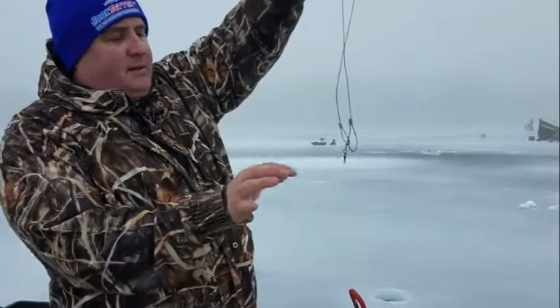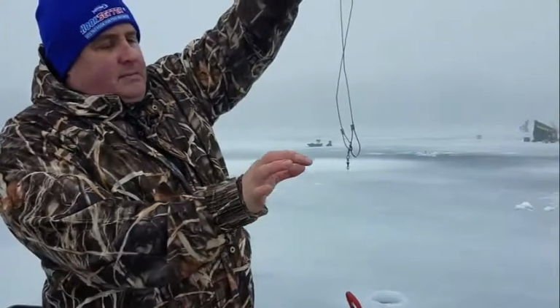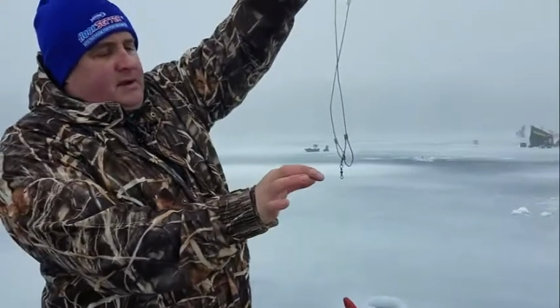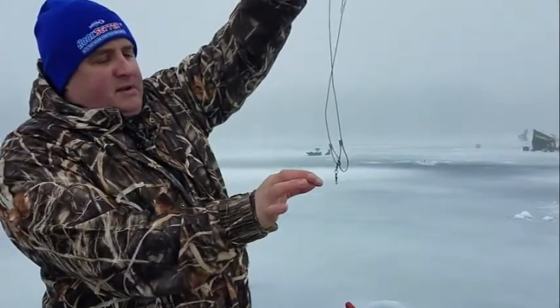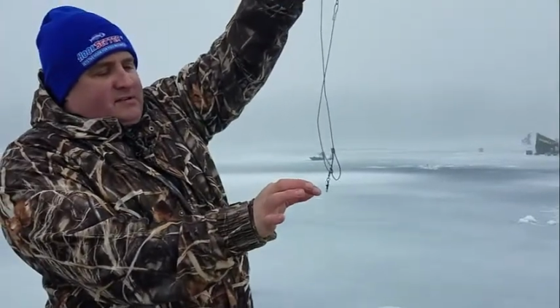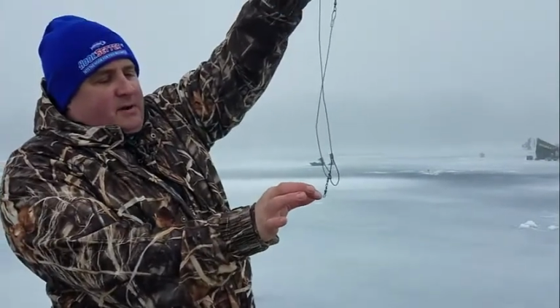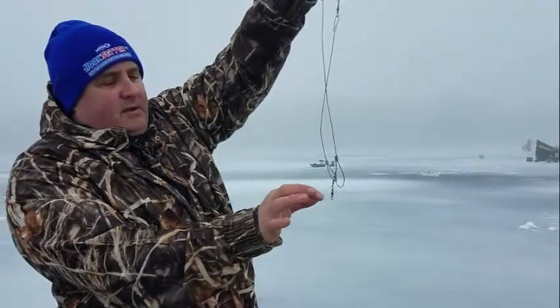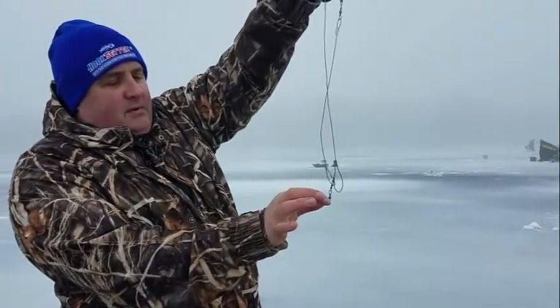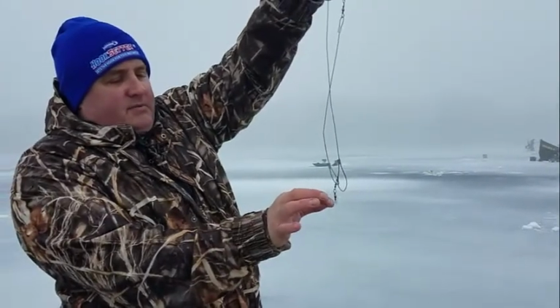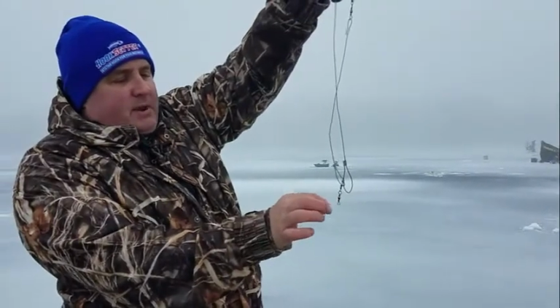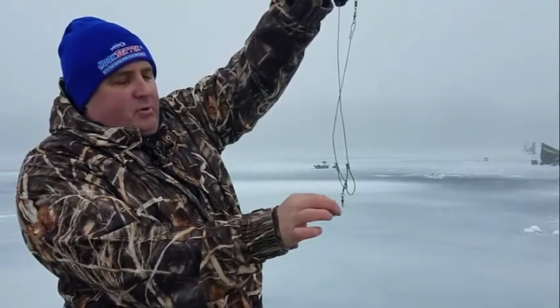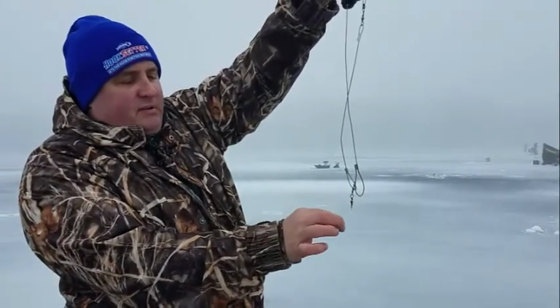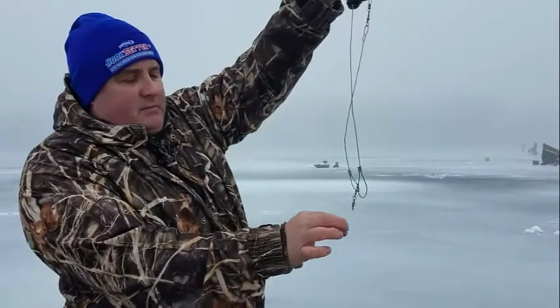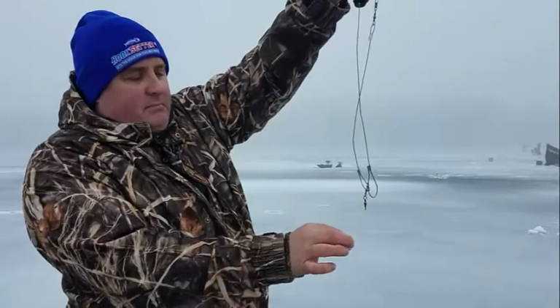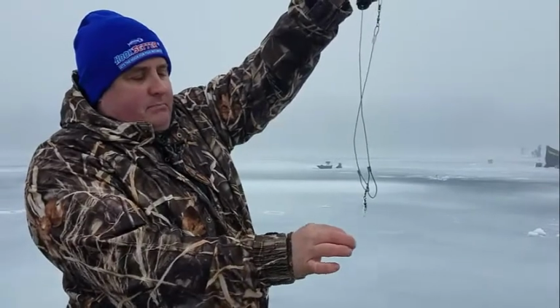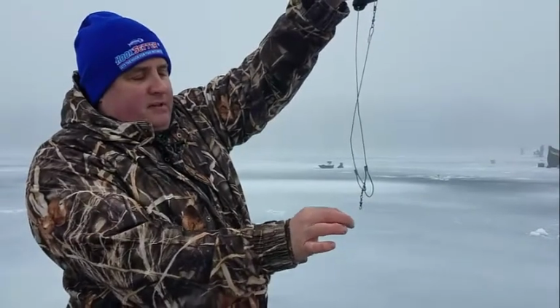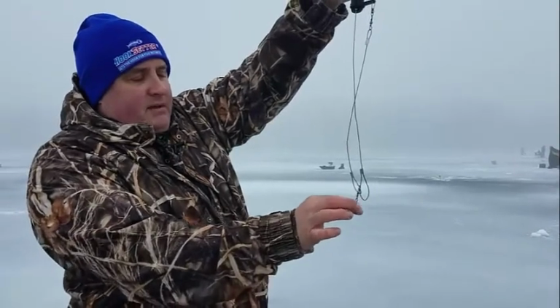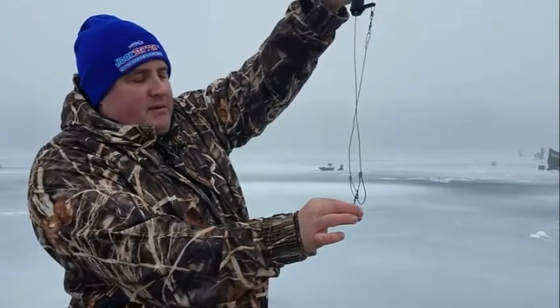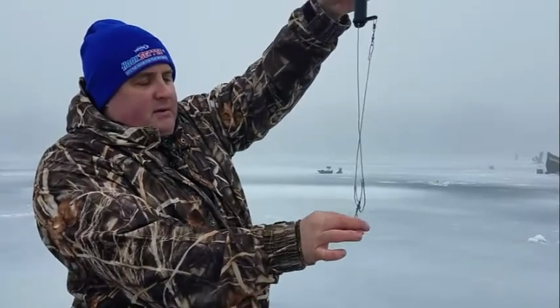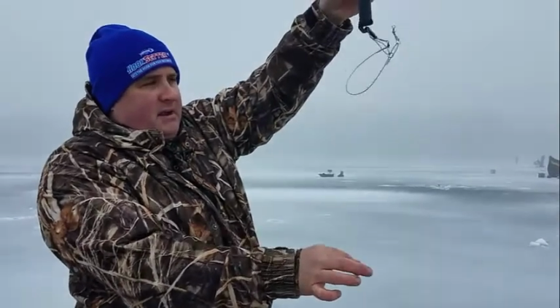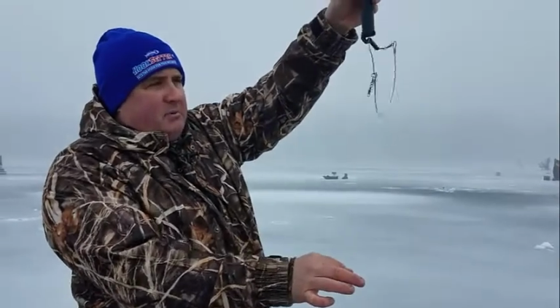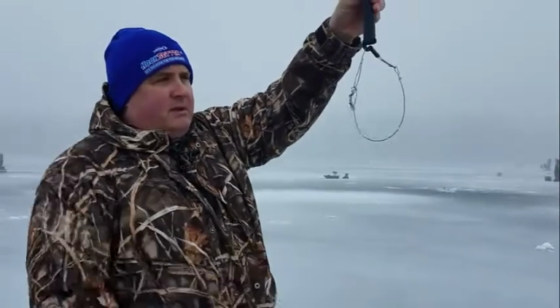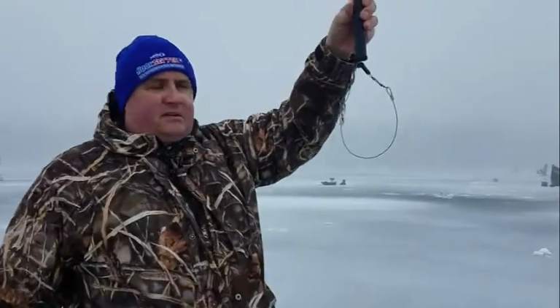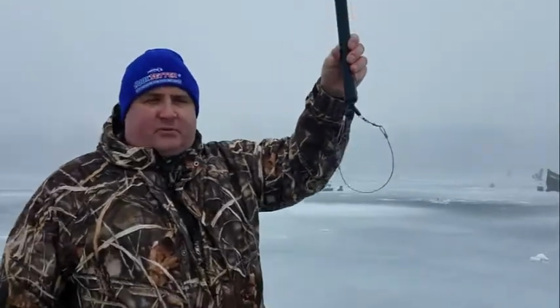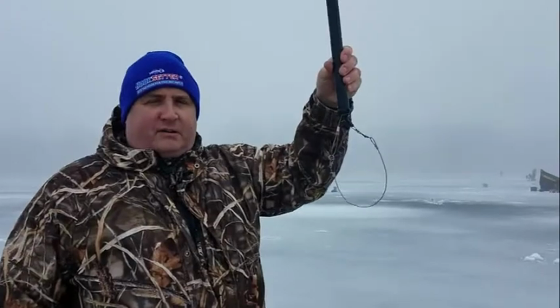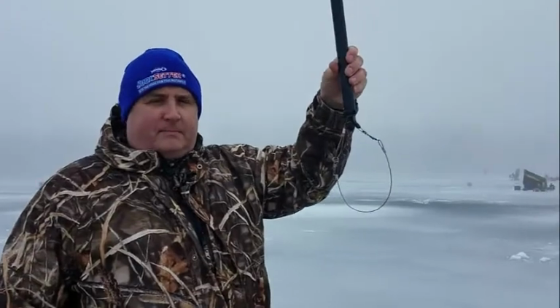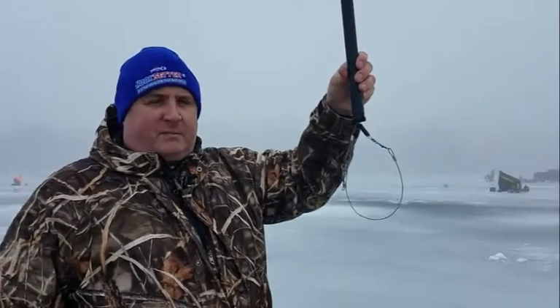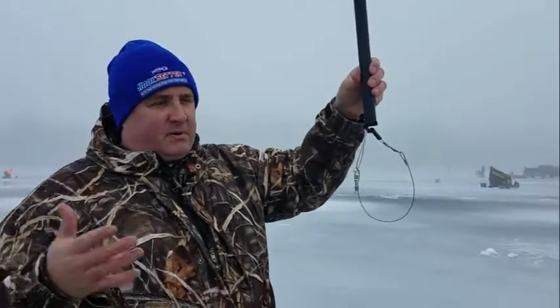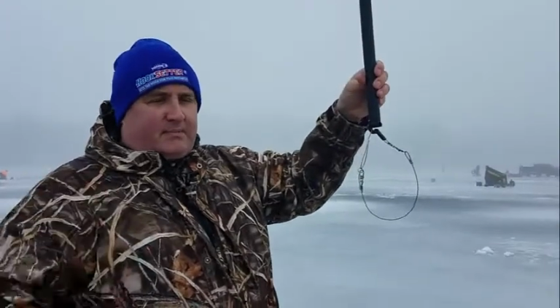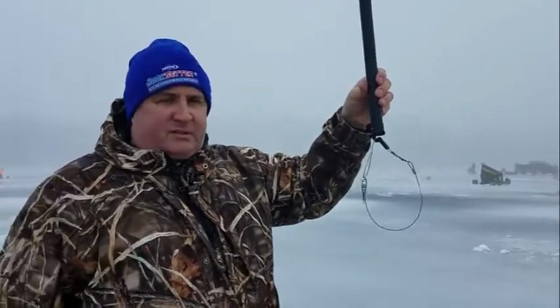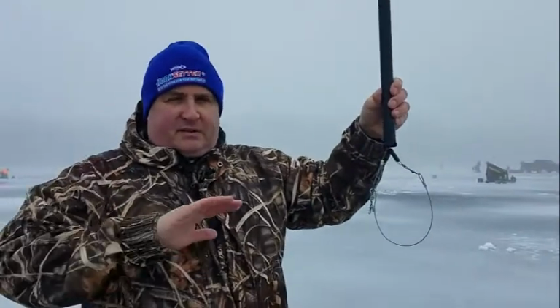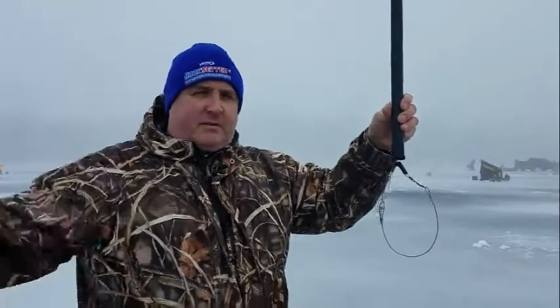Let me give you an idea of the sensitivity right here. What happens when the pike pulls the line — boom — it's going to set the hook for you instantly. The pike will run just a couple inches. Game over.